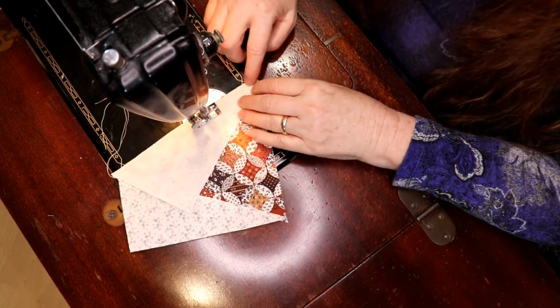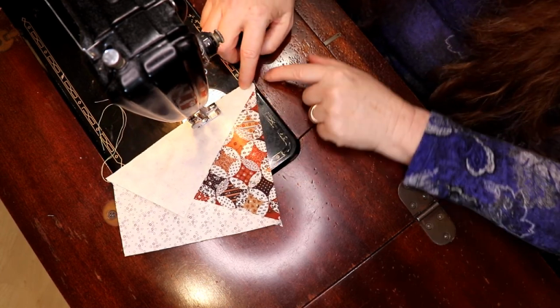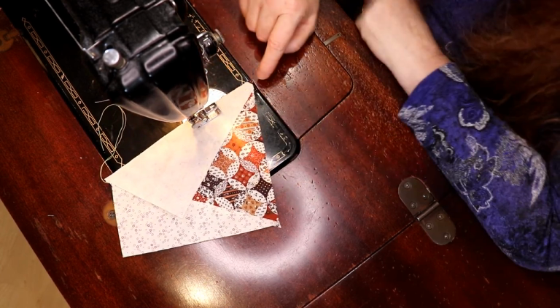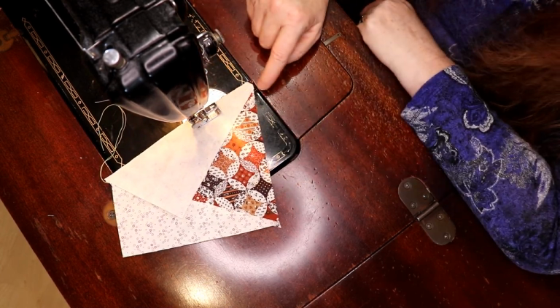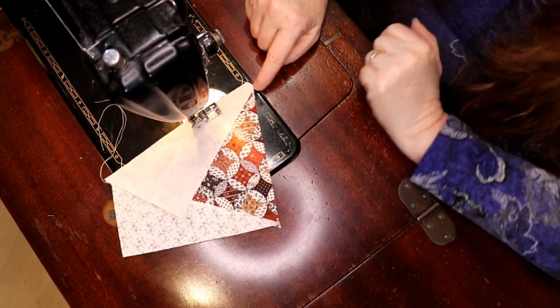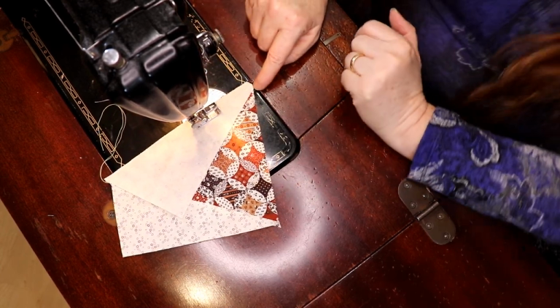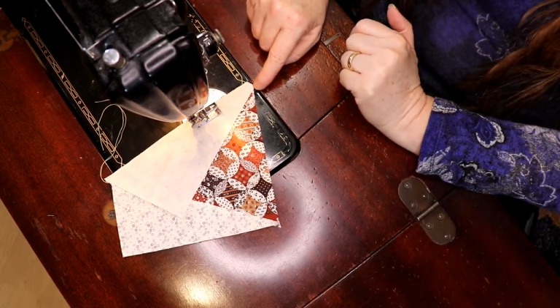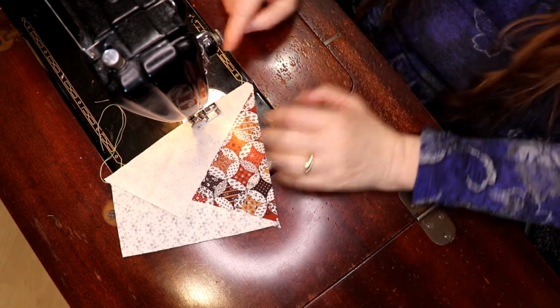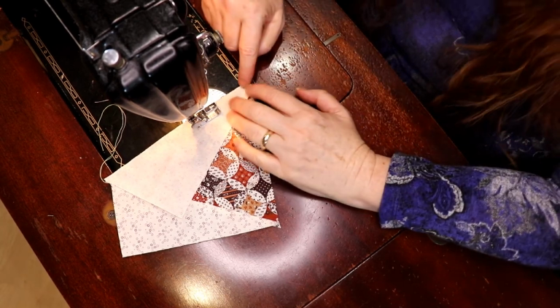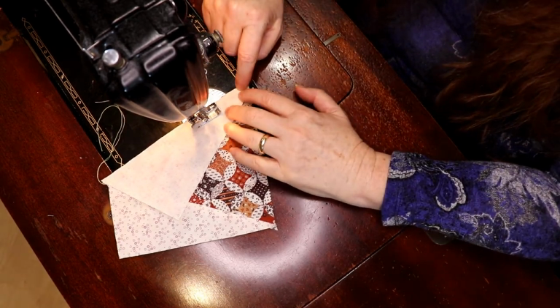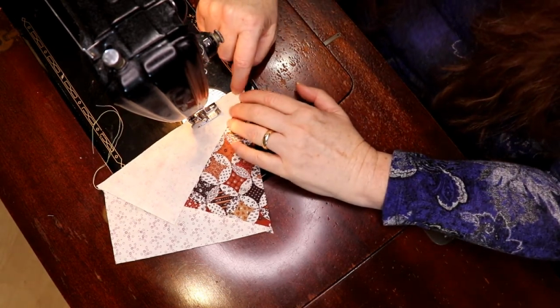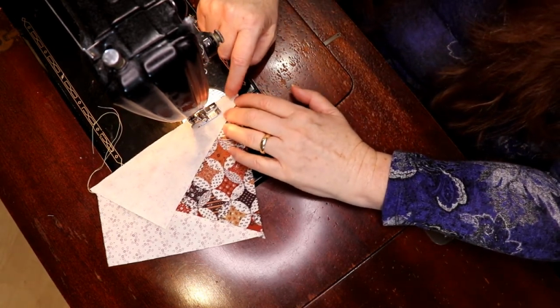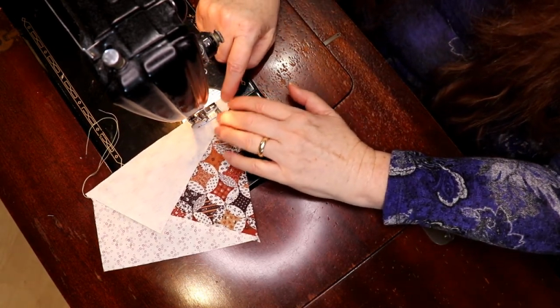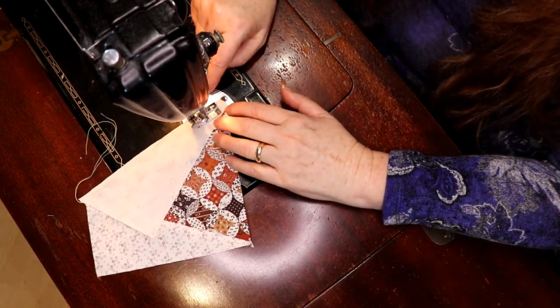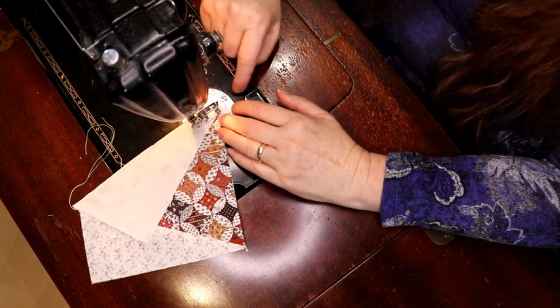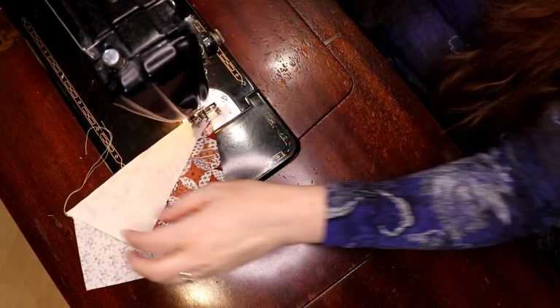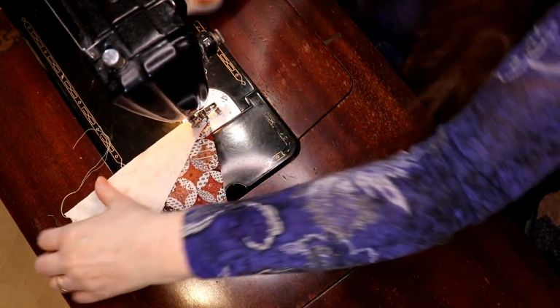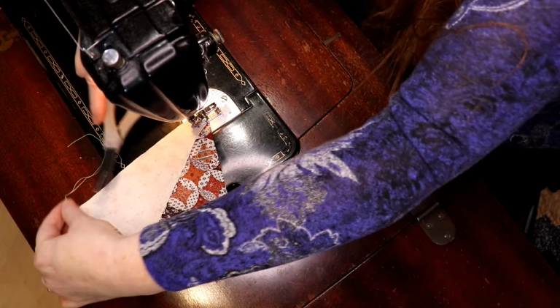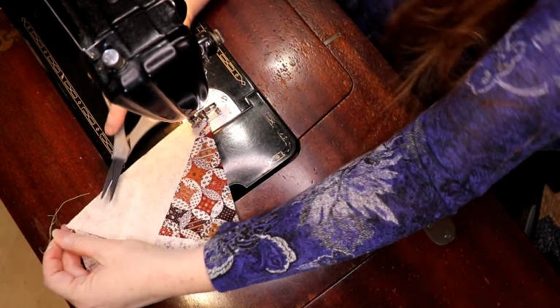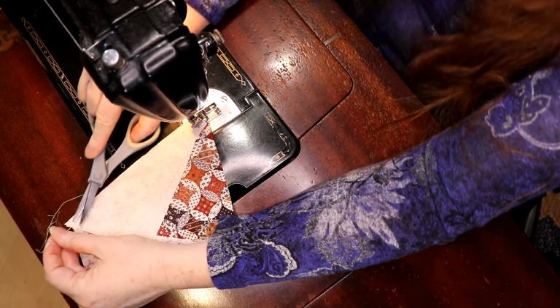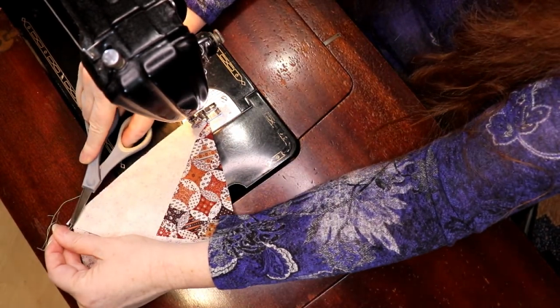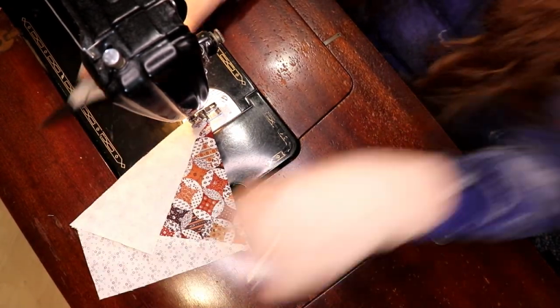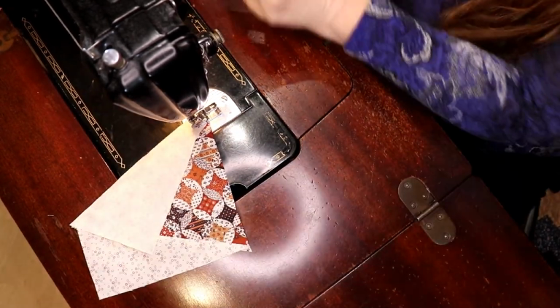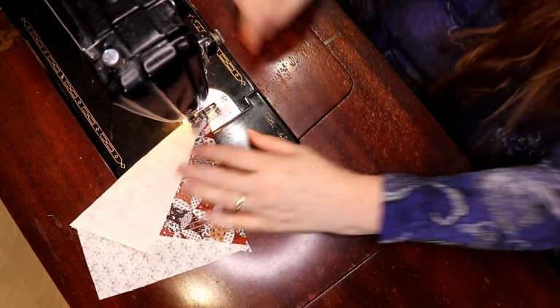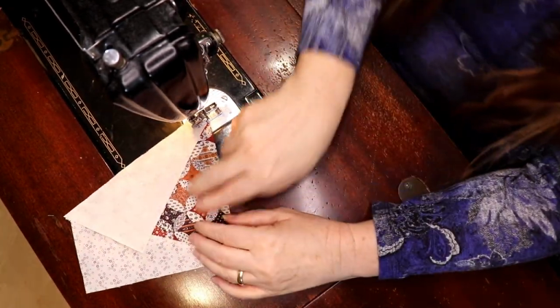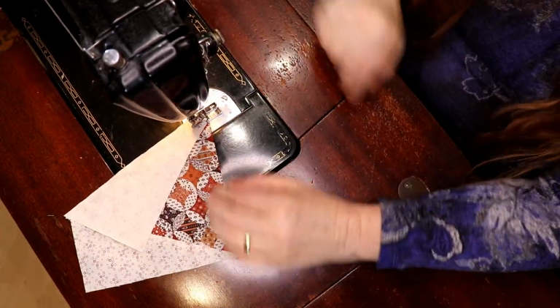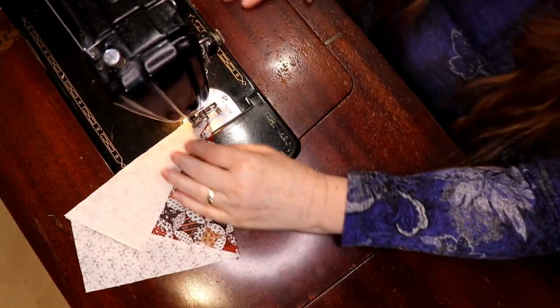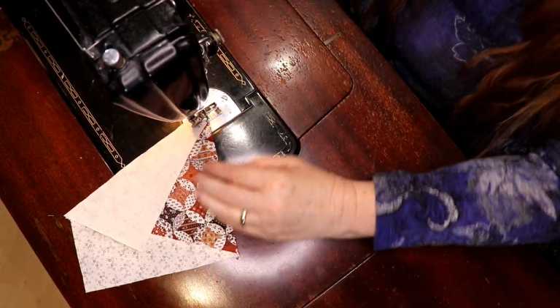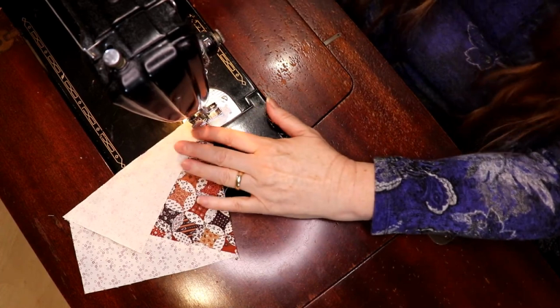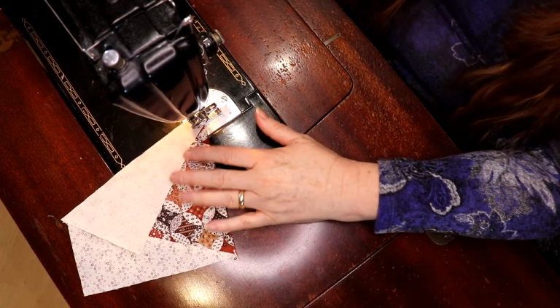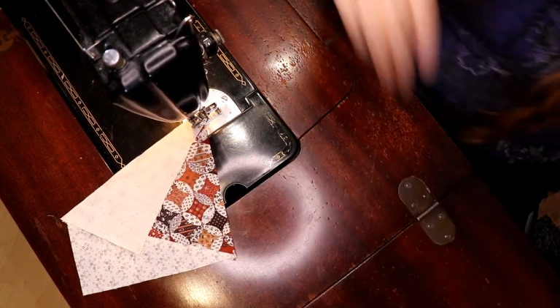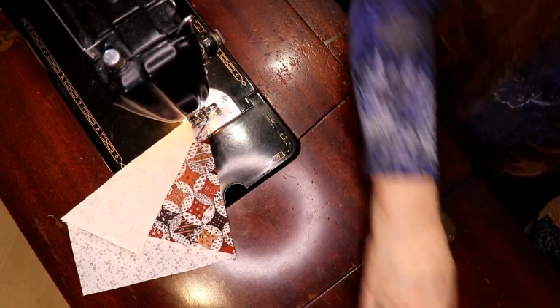You want to make sure this stays lined up. This little thing — you don't want to pull, because both these edges are on a bias and you want straight of grain on all of the pieces.